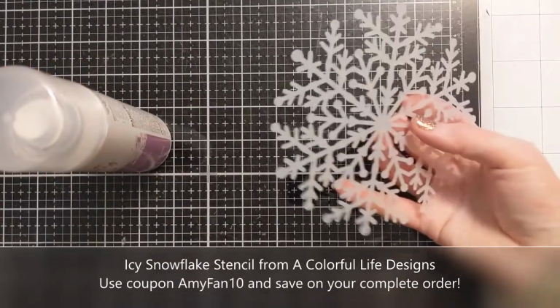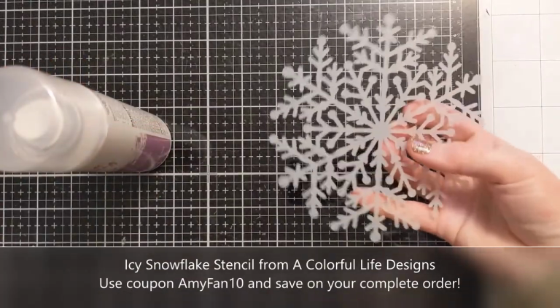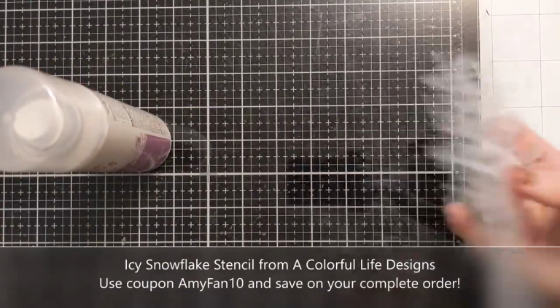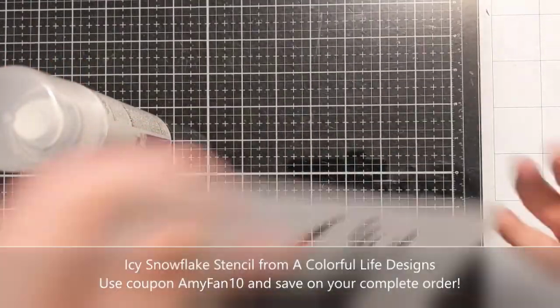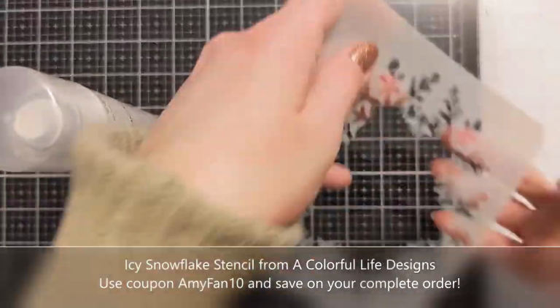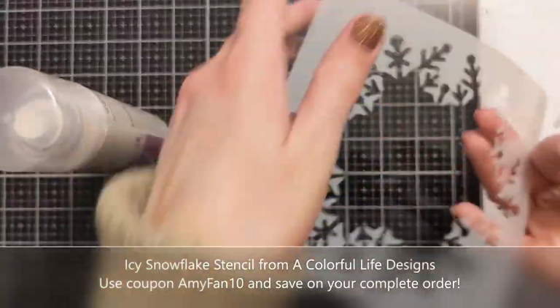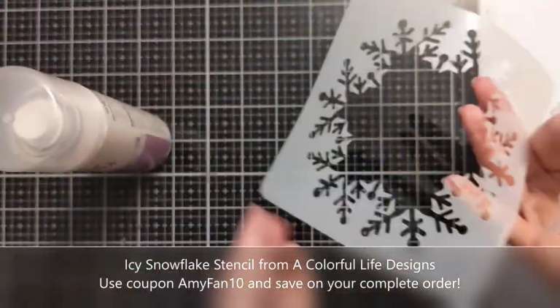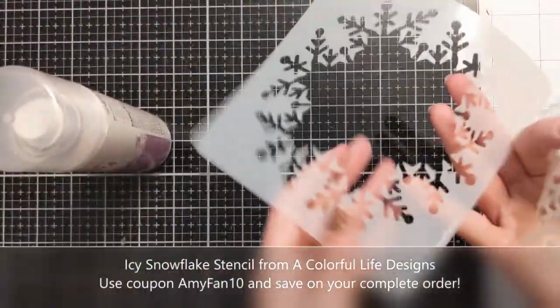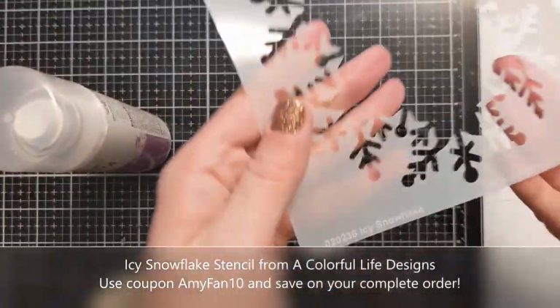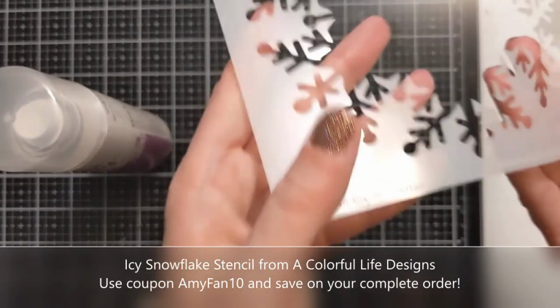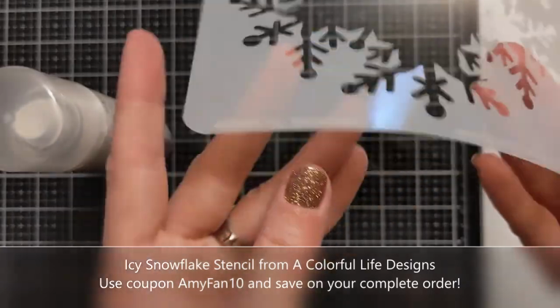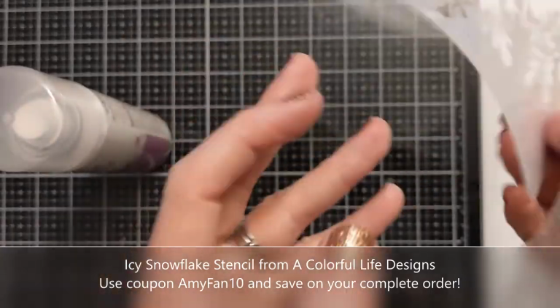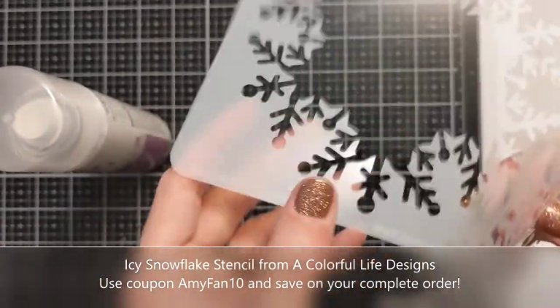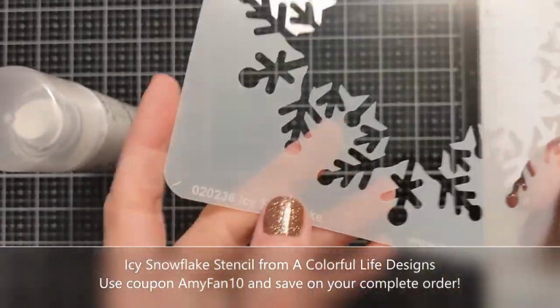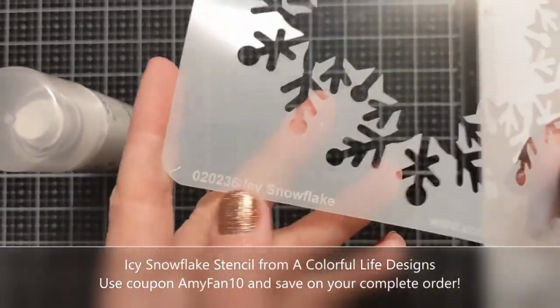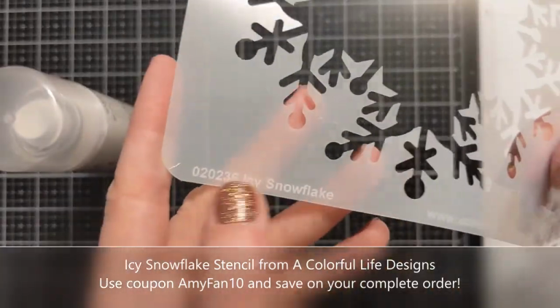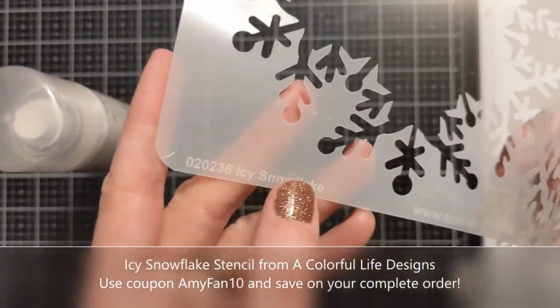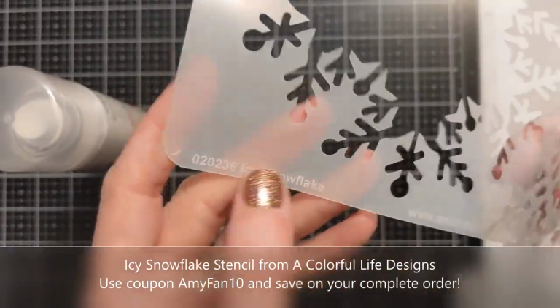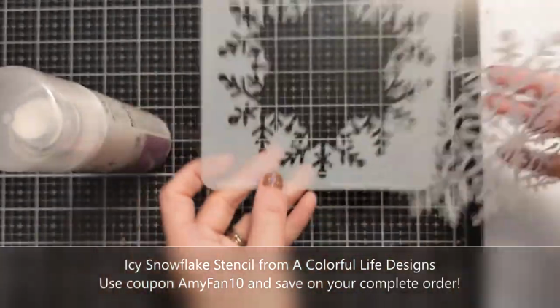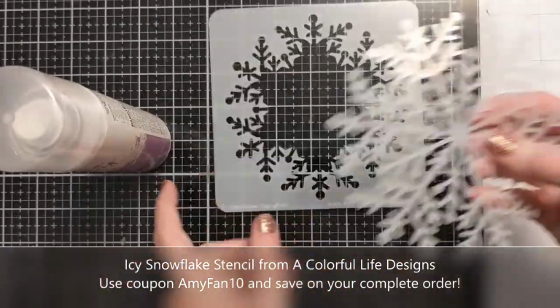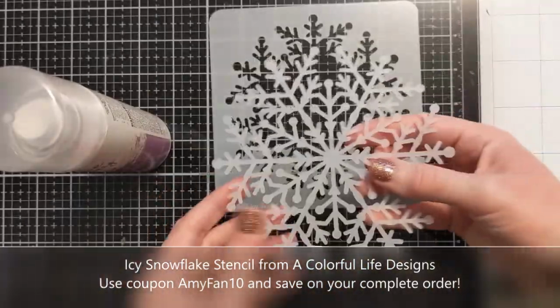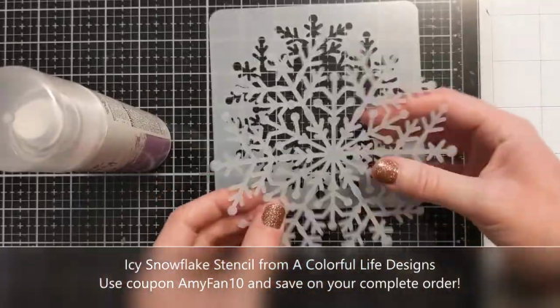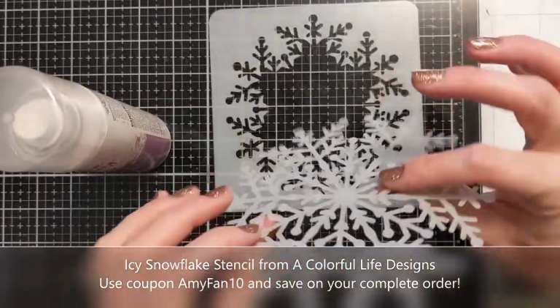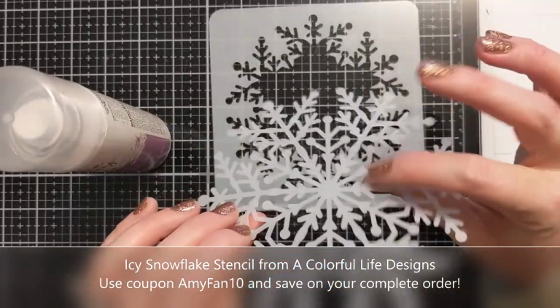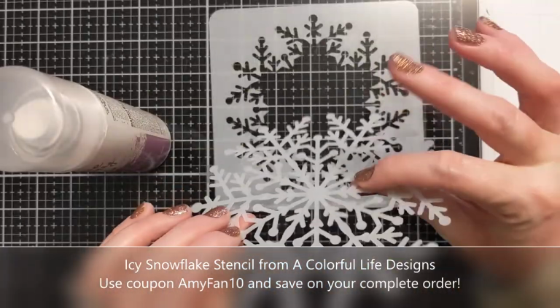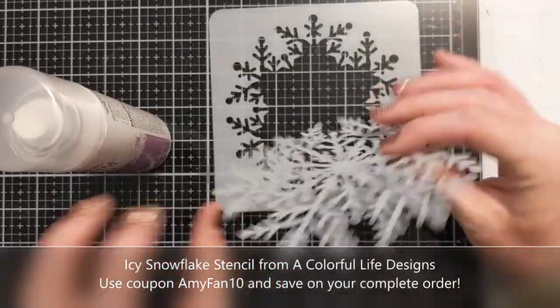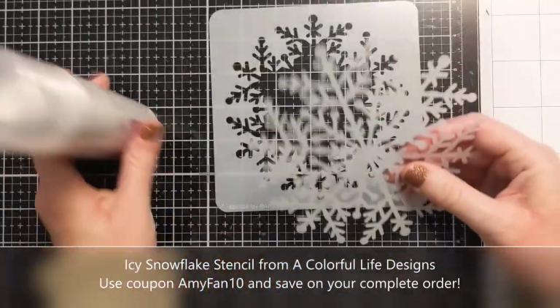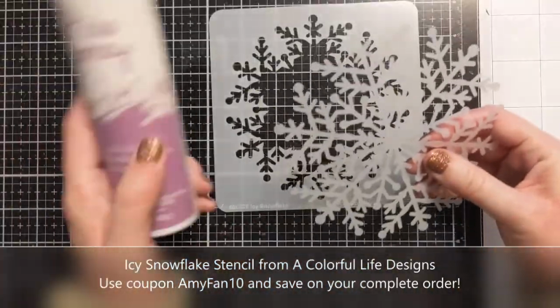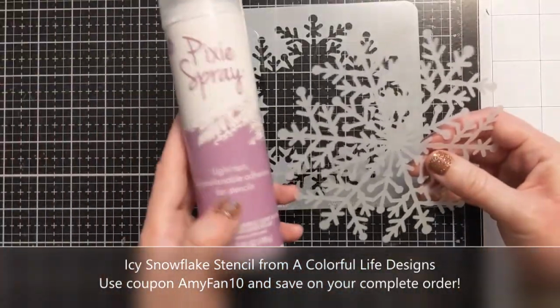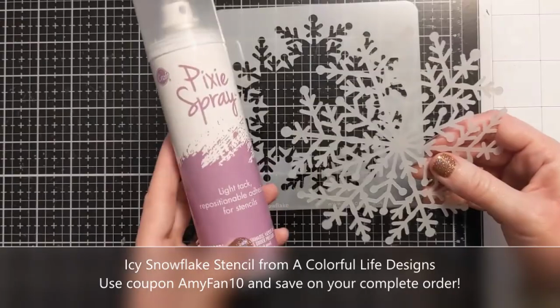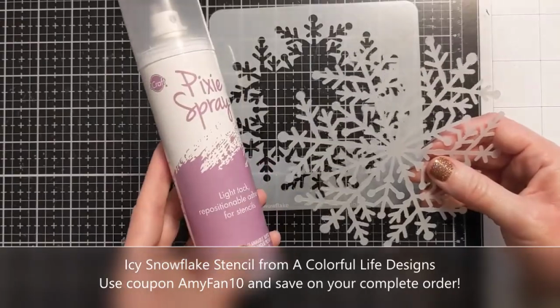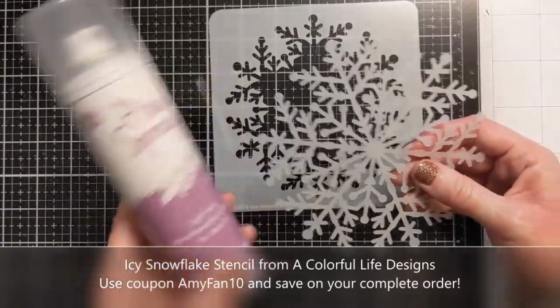This is the Icy Snowflake Stencil, an older one from A Colorful Life Designs. I do have a coupon if you shop — AmyFan10 — apply that at checkout.